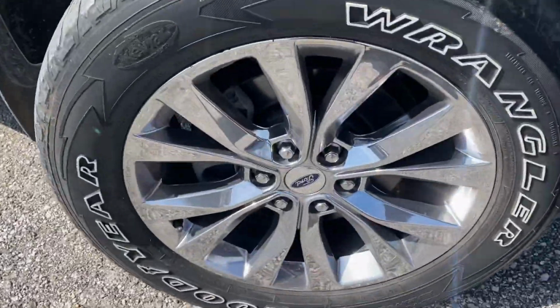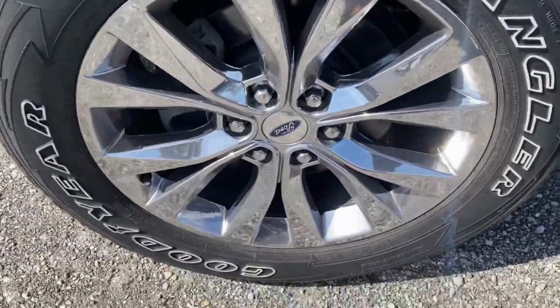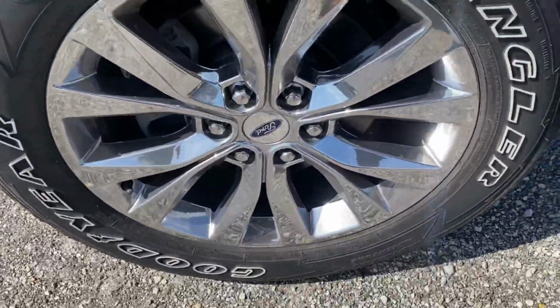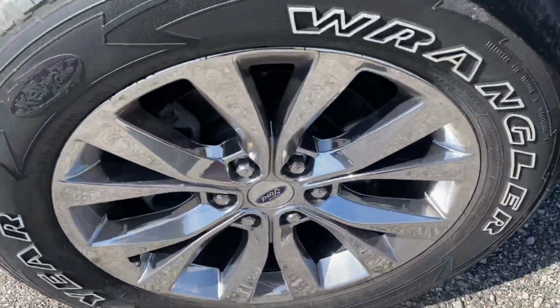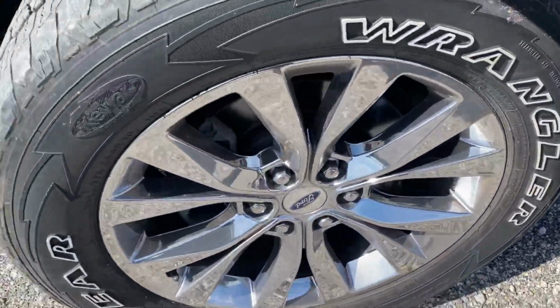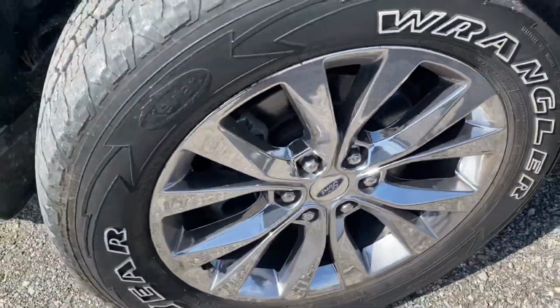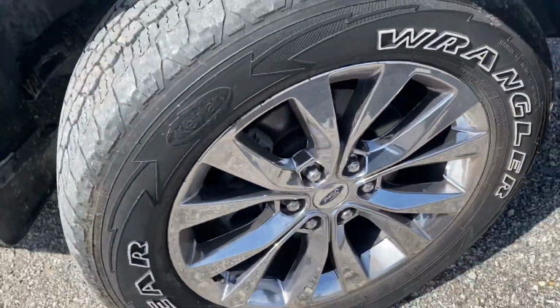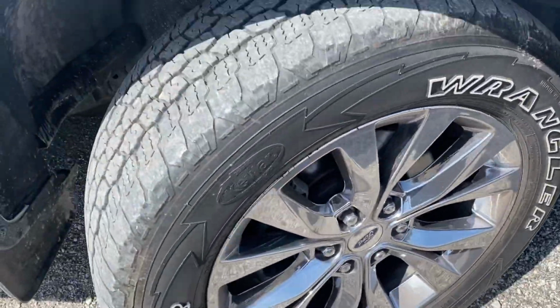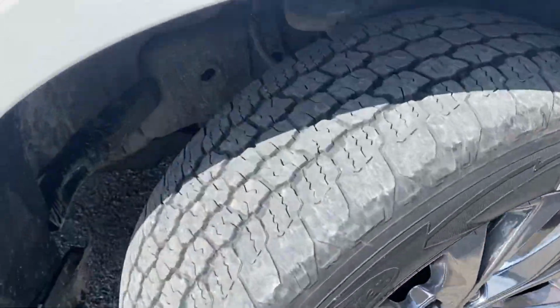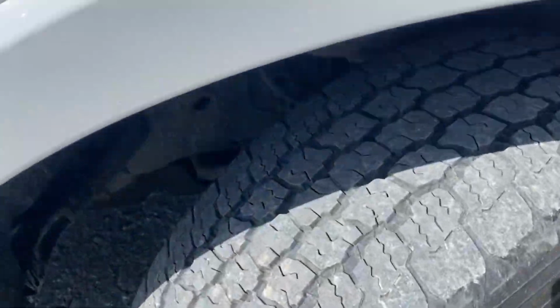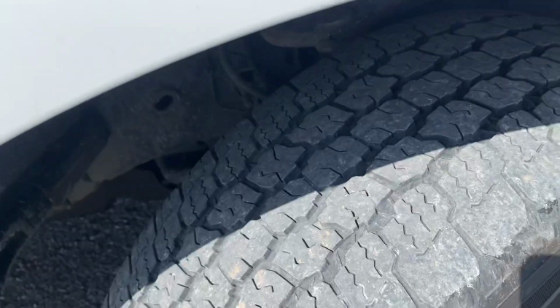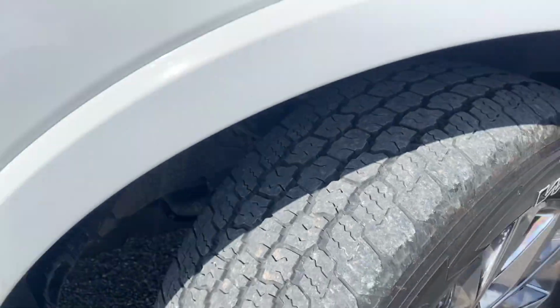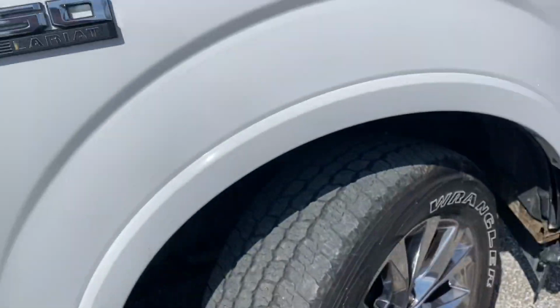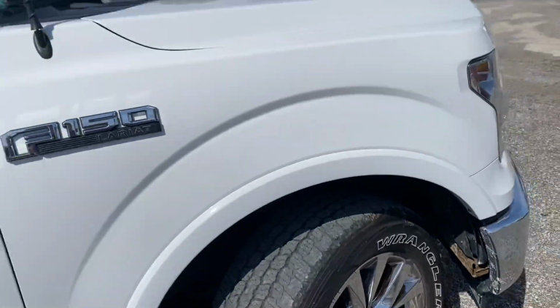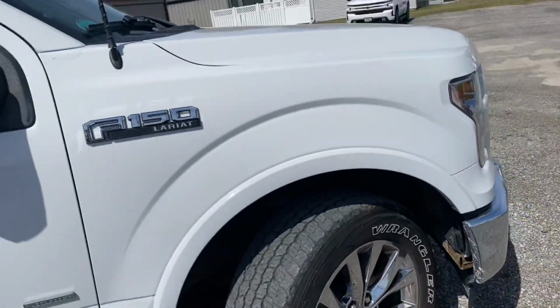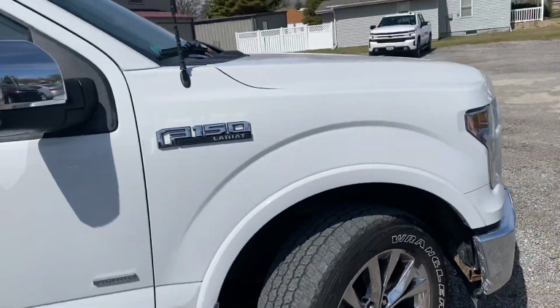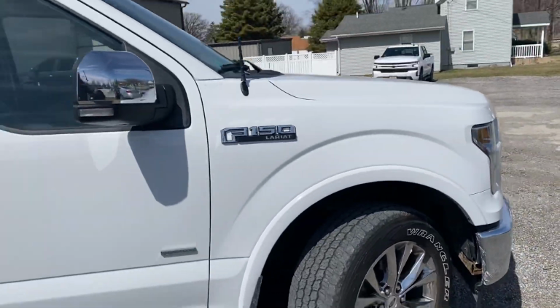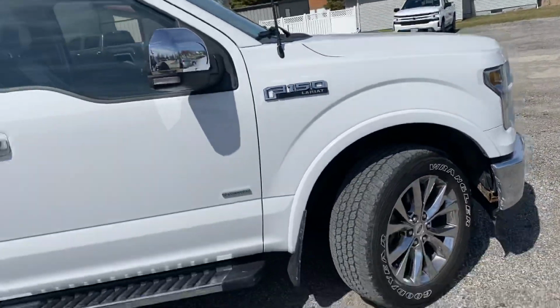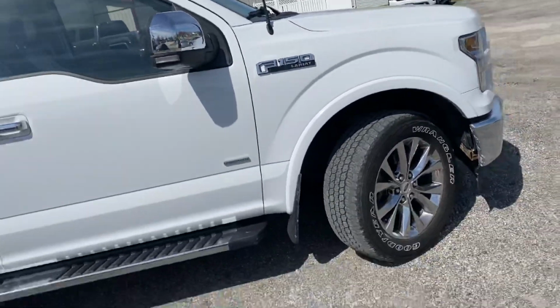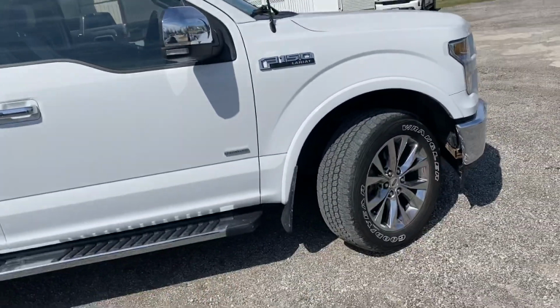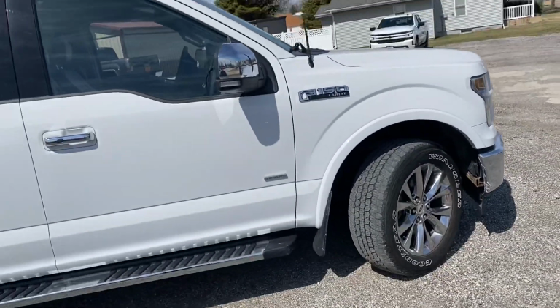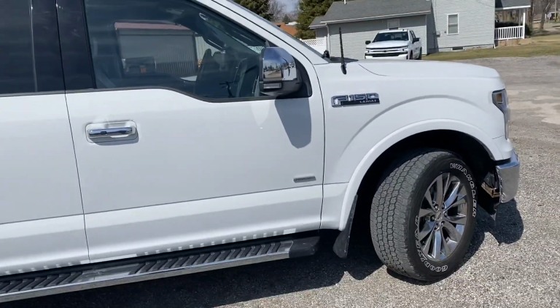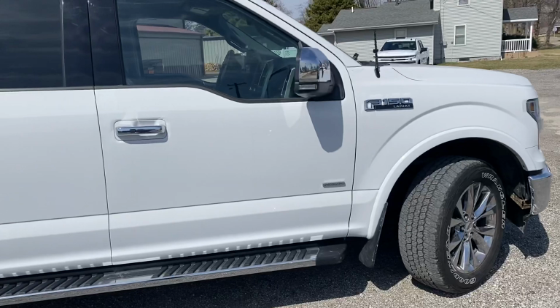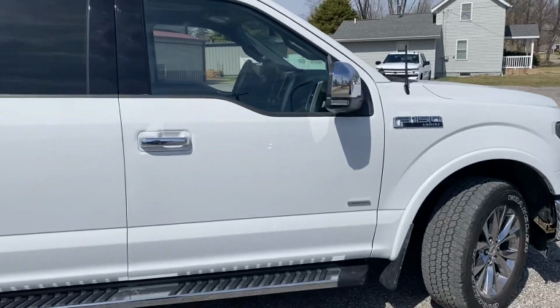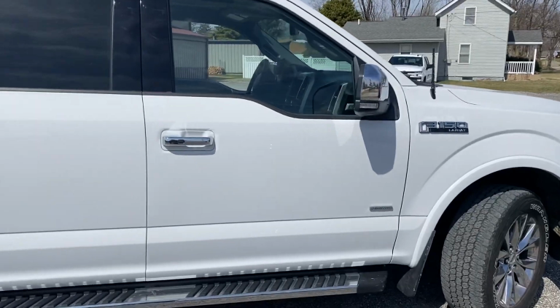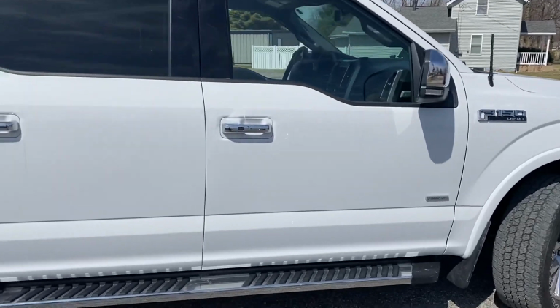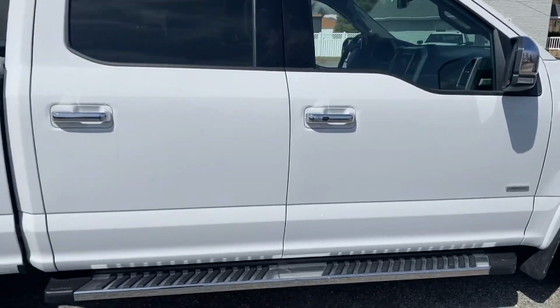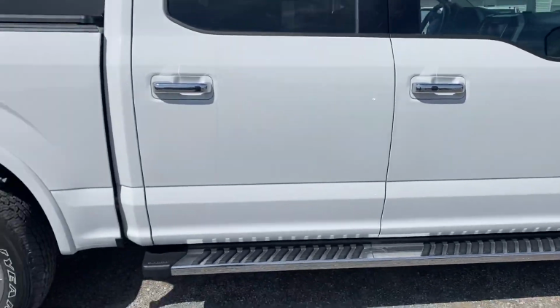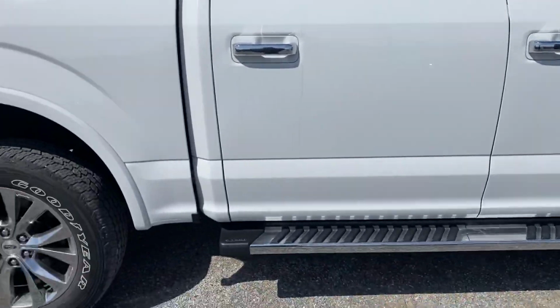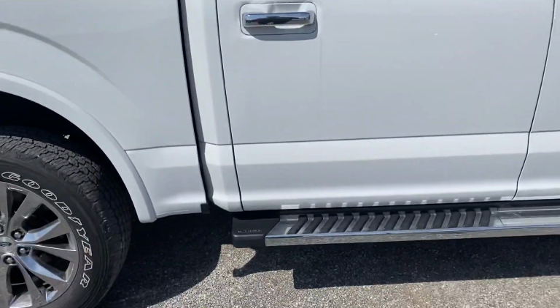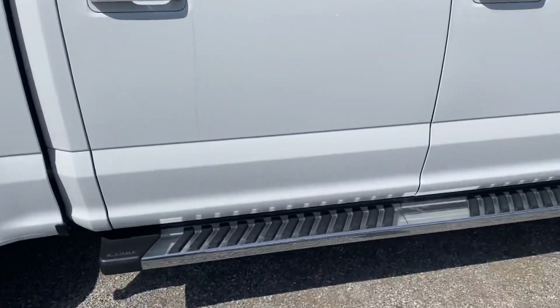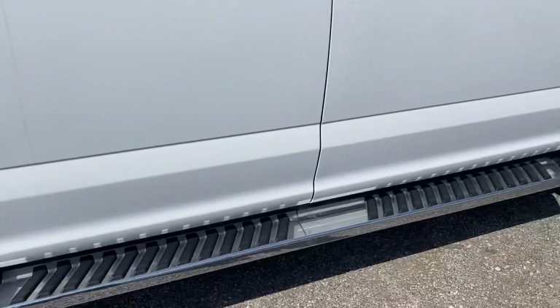Good shot of your rims — no scrapes on the rims. Plenty of tread left on the tires as well. This truck is absolutely clean inside and outside. It was actually owned by one of our employees. You've got the nice running boards at the bottom.